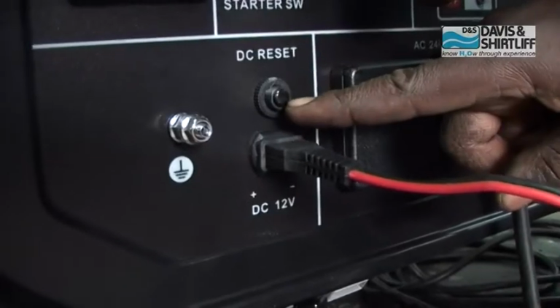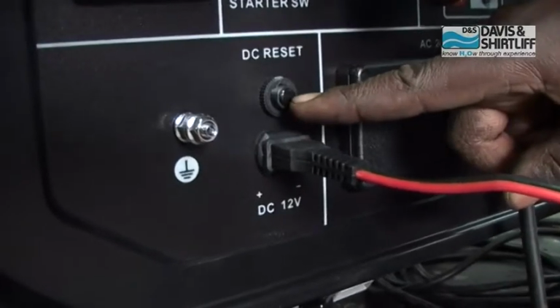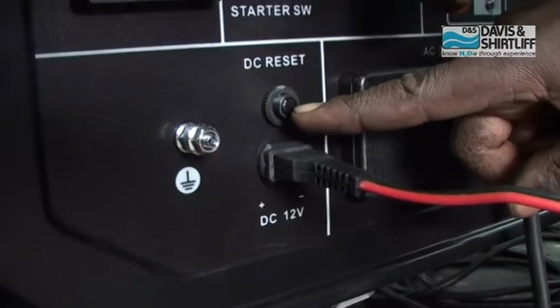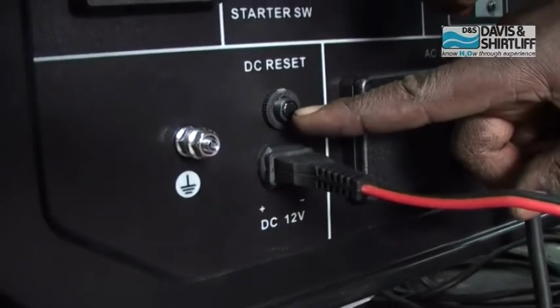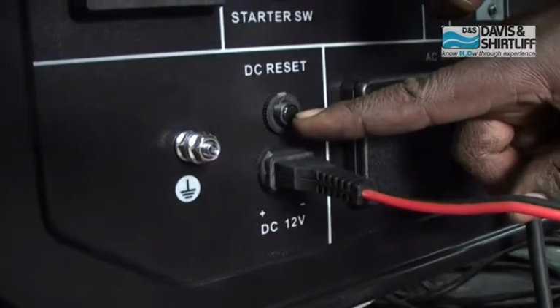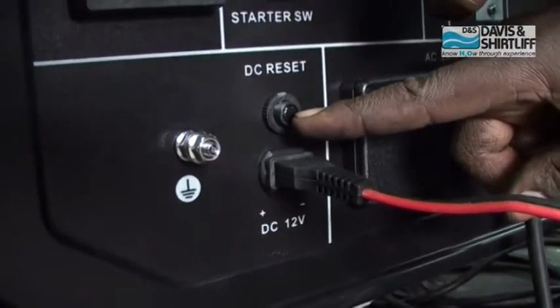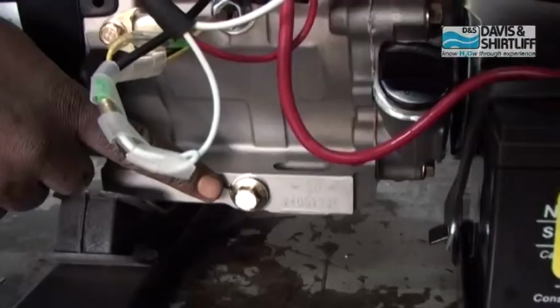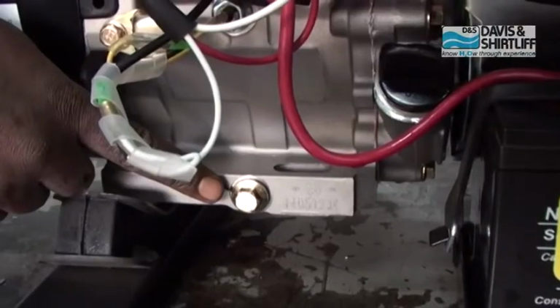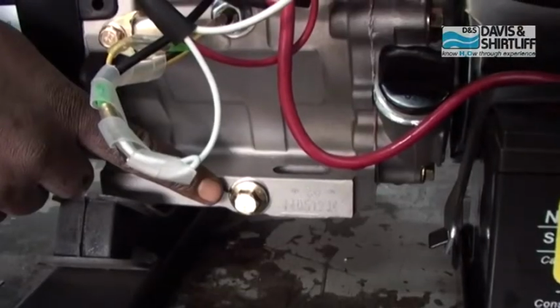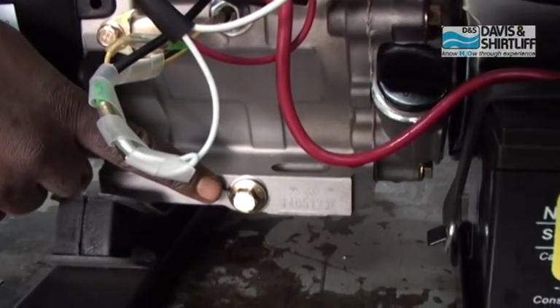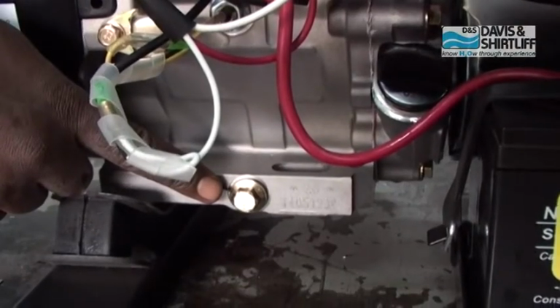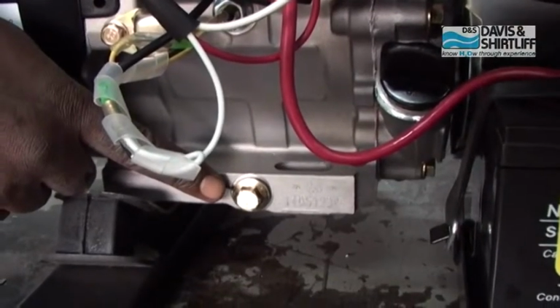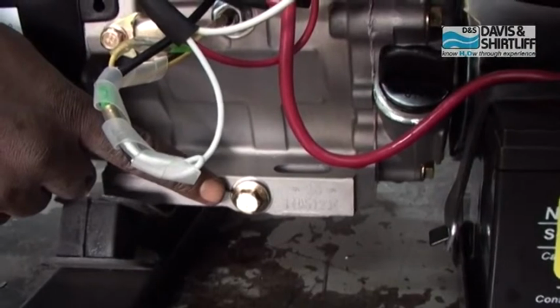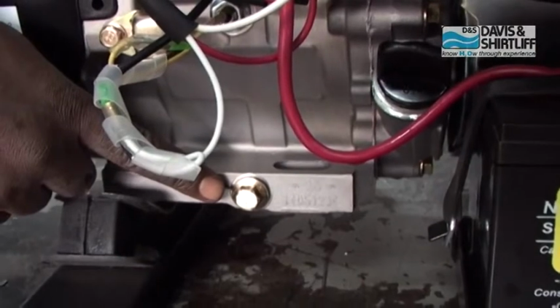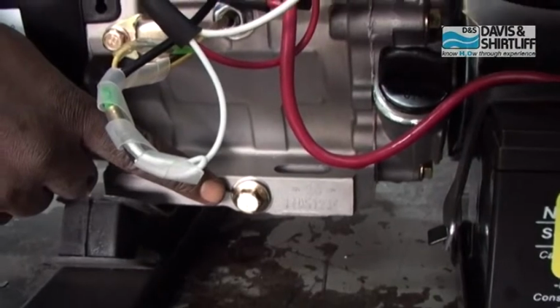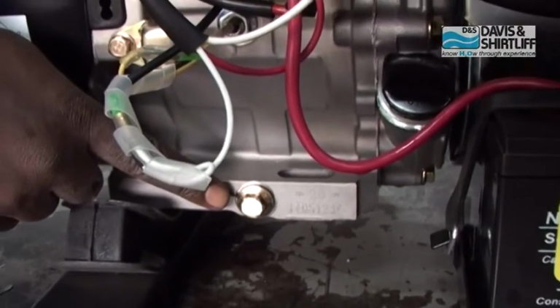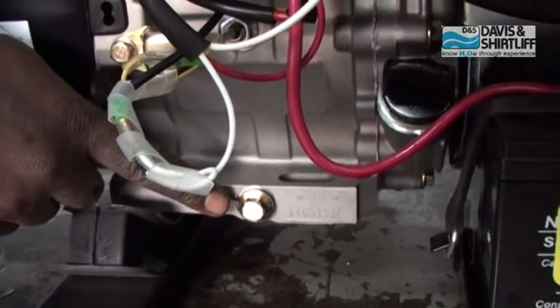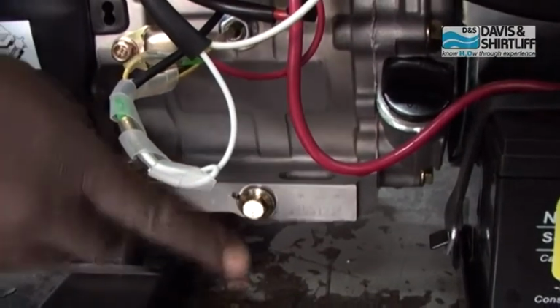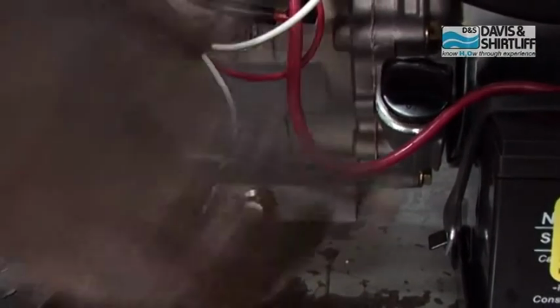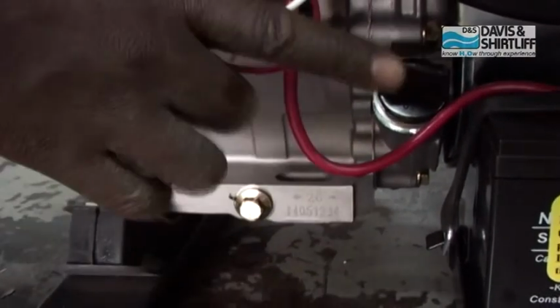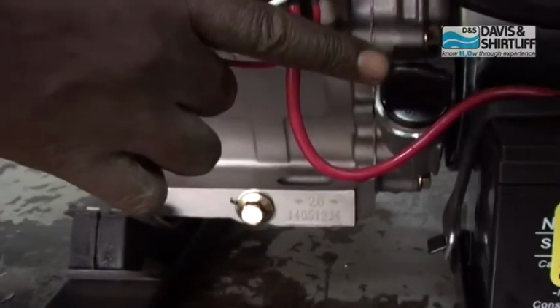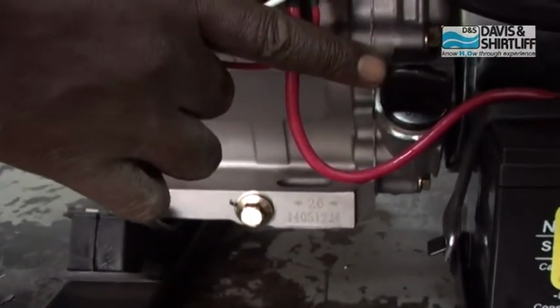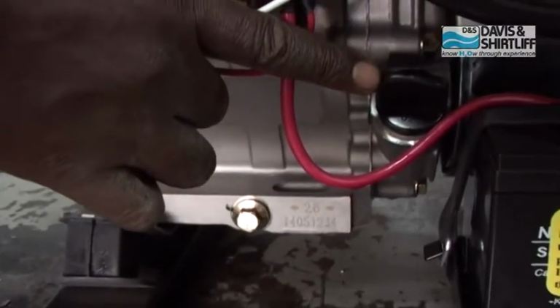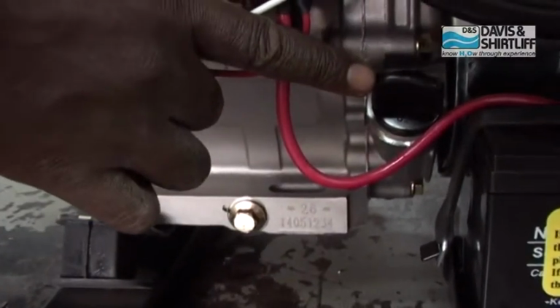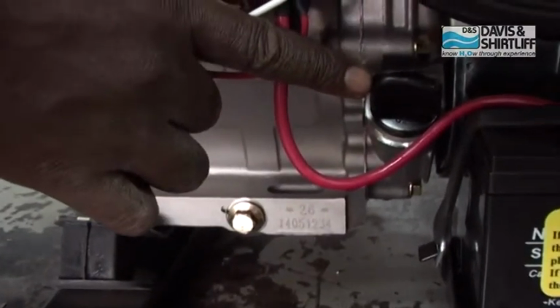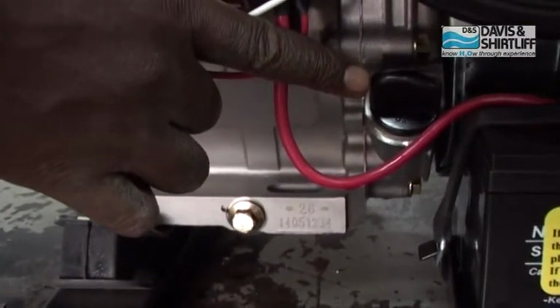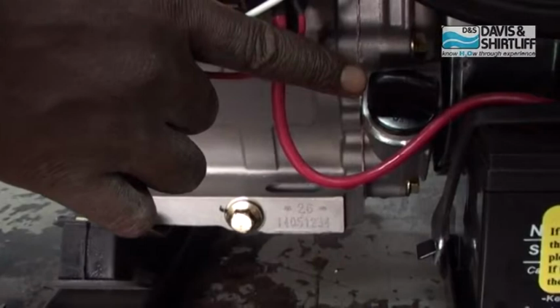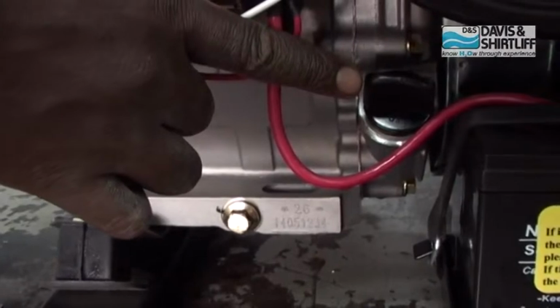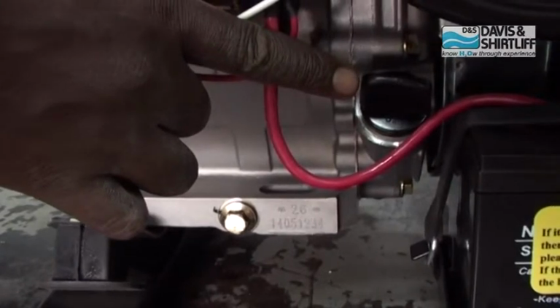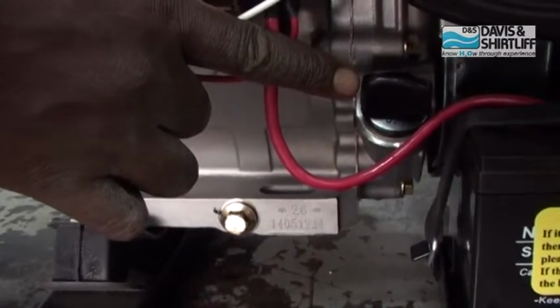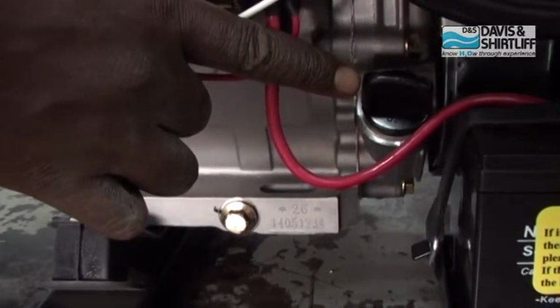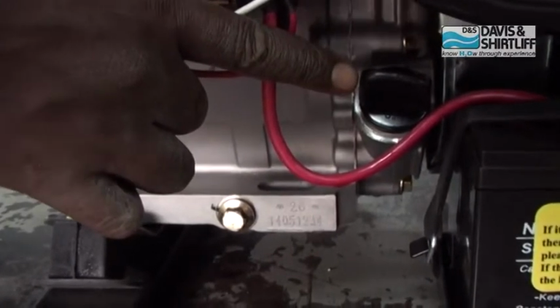Press the DC reset button. For an oil change, unscrew the oil drainage plug and let the oil run out until empty. Close it and add fresh oil through the priming plug.